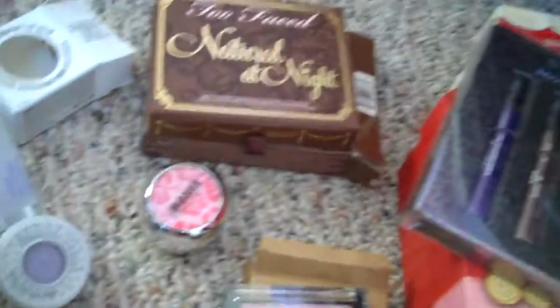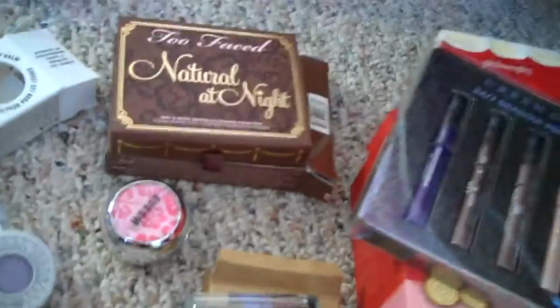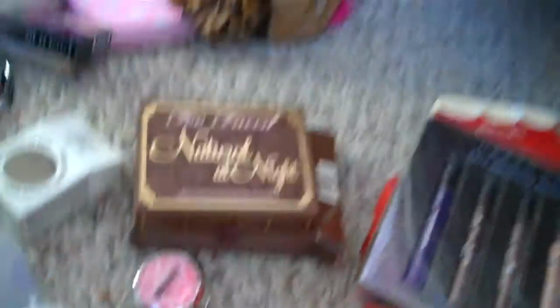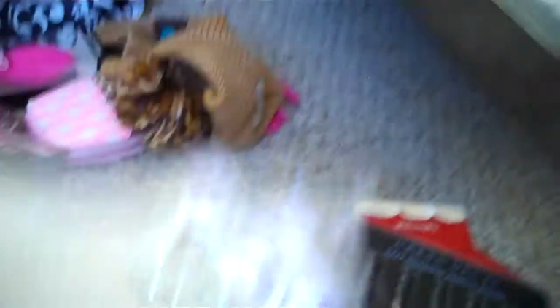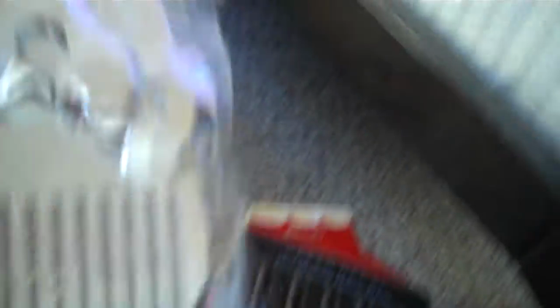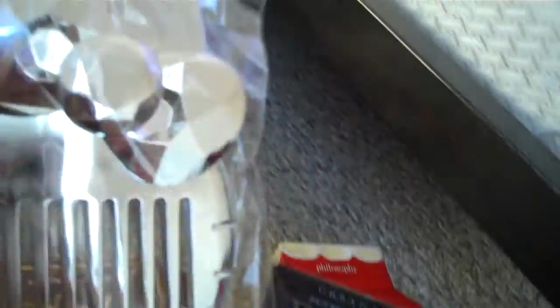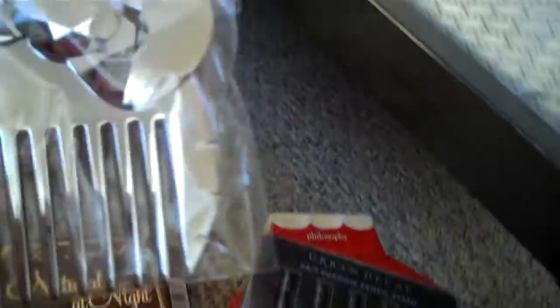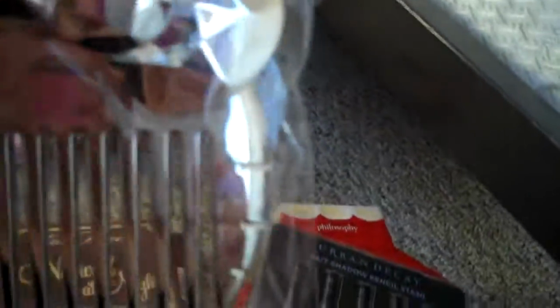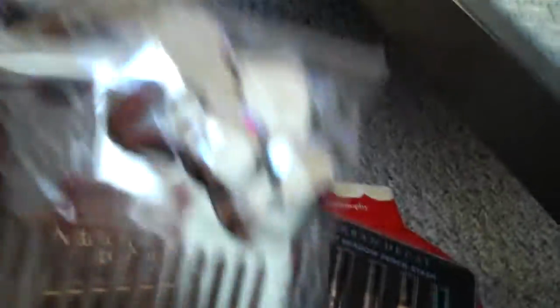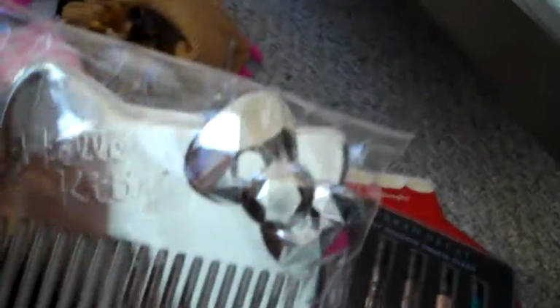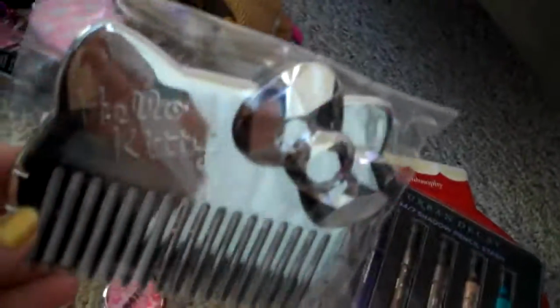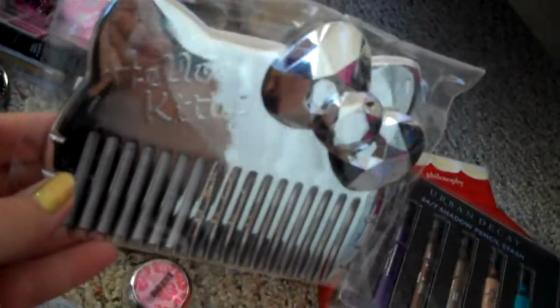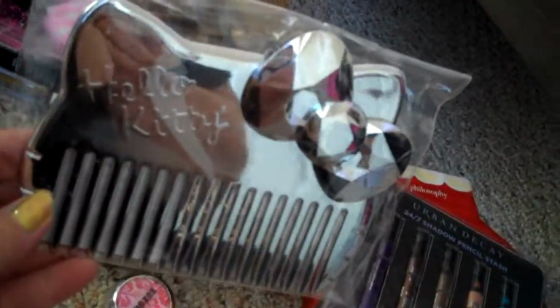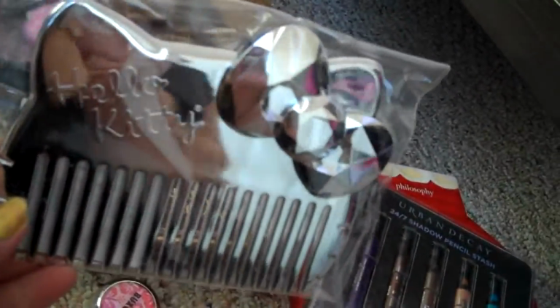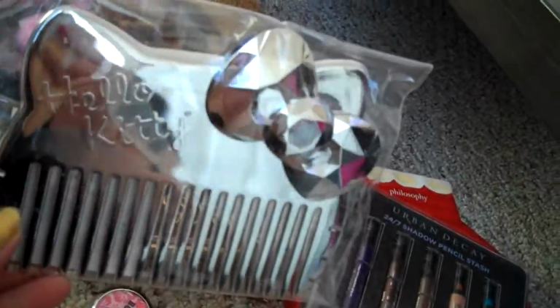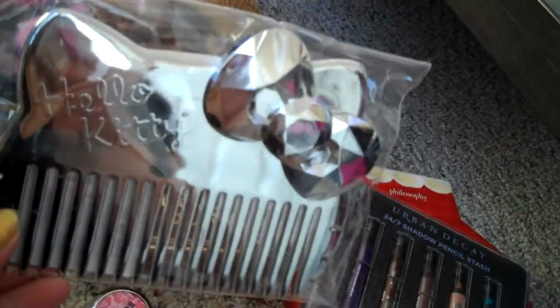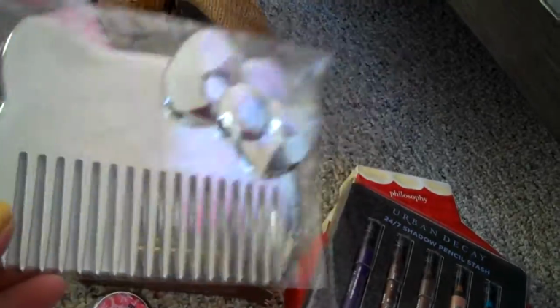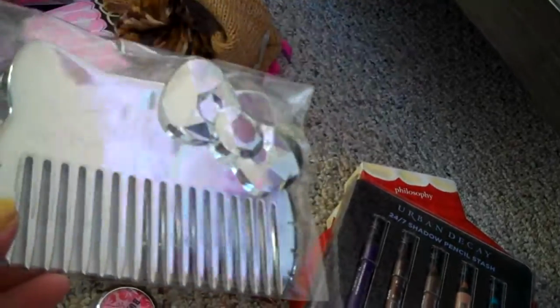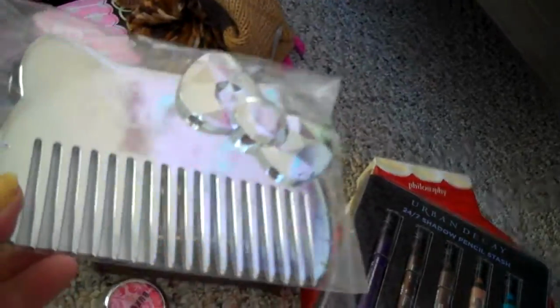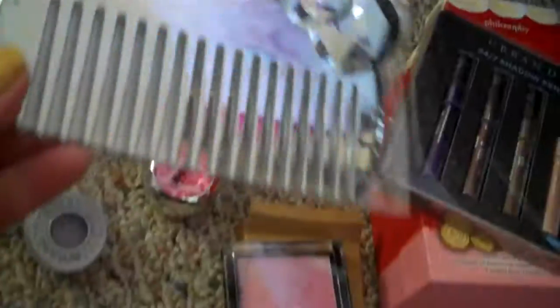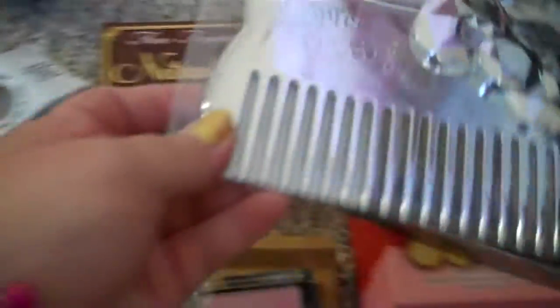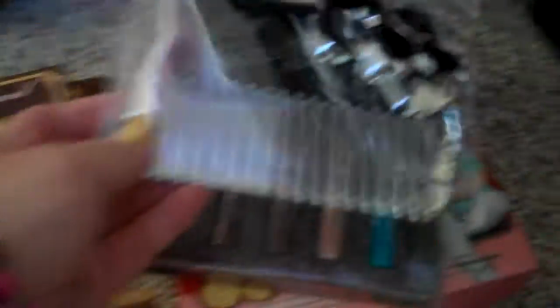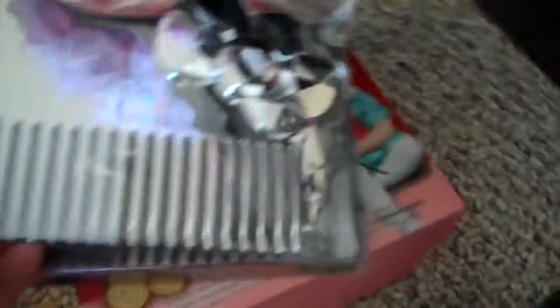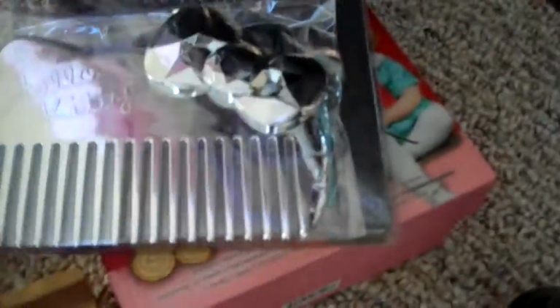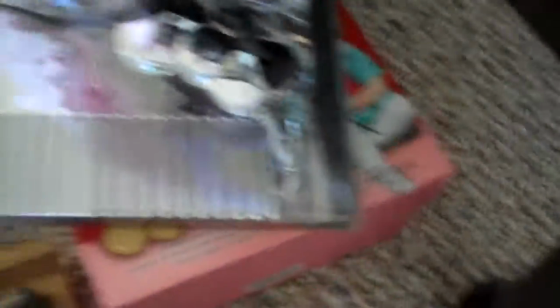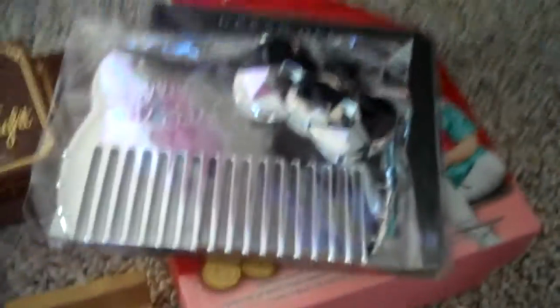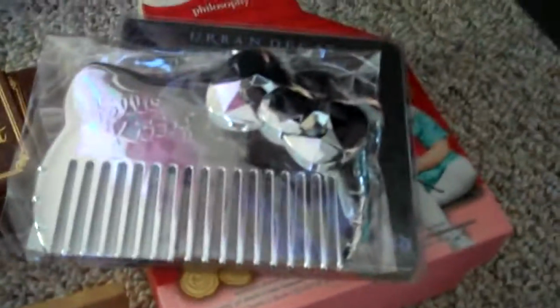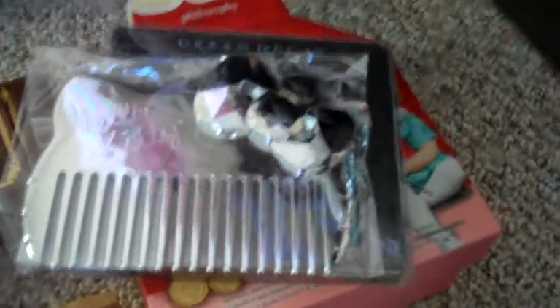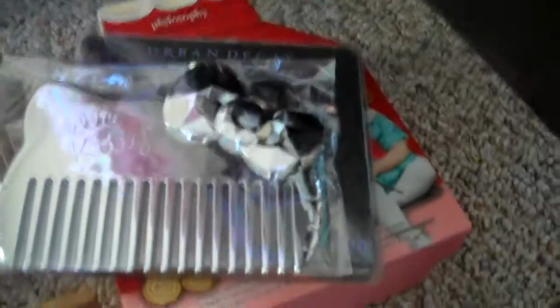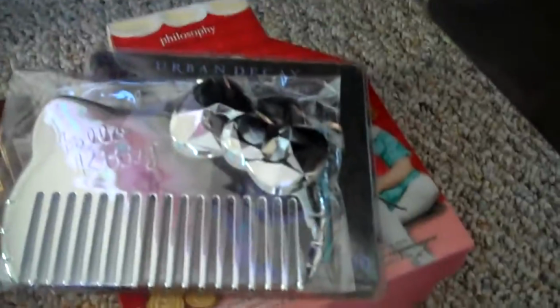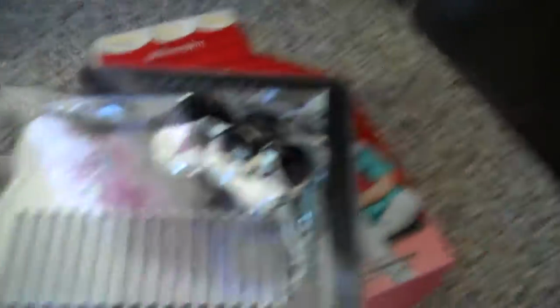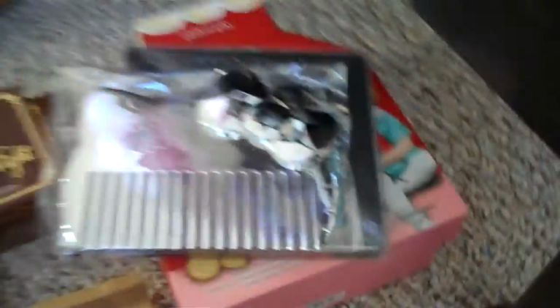I also got this Jumbo Mega Hello Kitty comb. I already have the Hello Kitty mirror that matches it. That was on clearance for $7, and I love it.